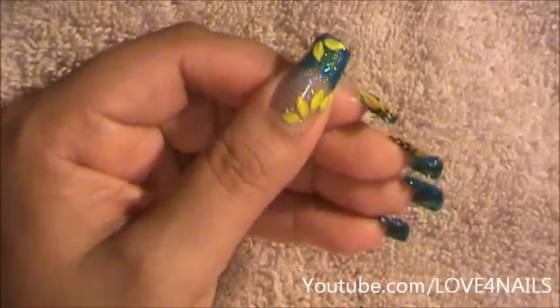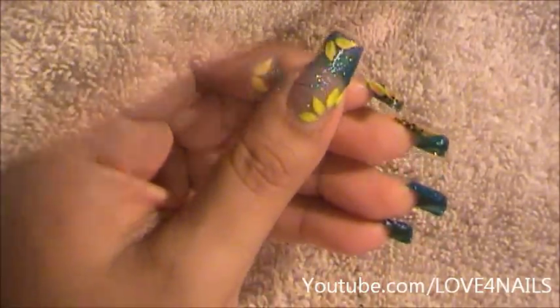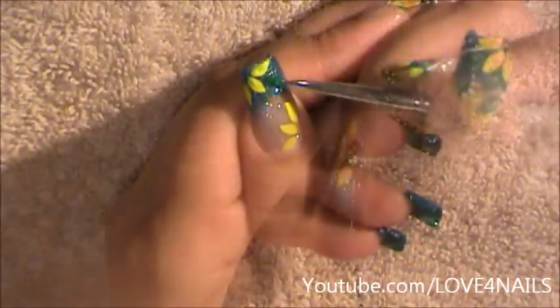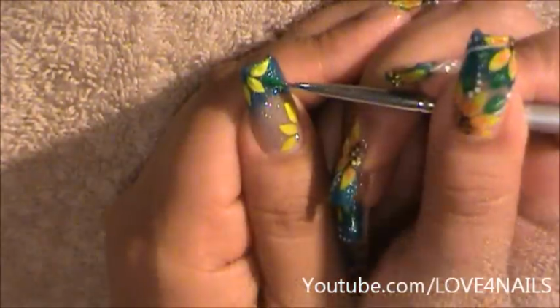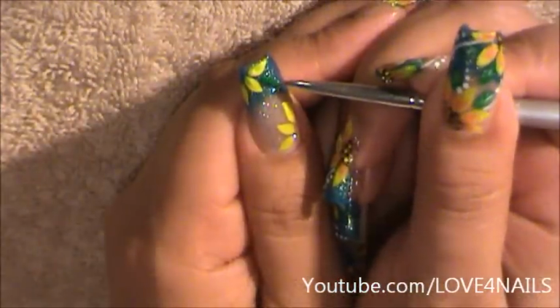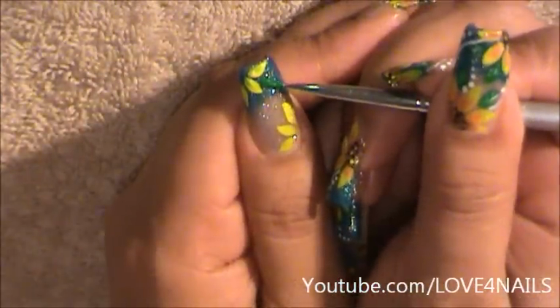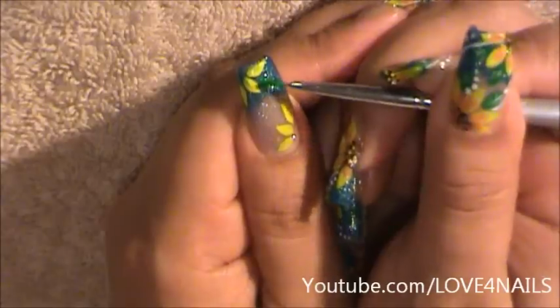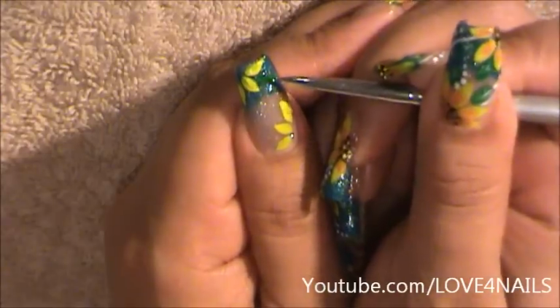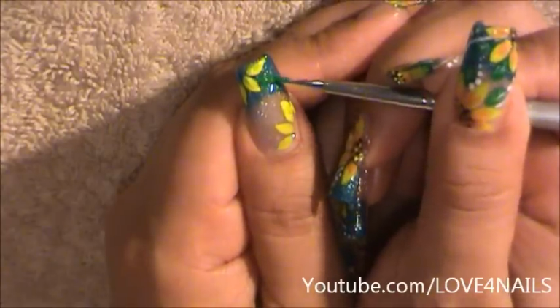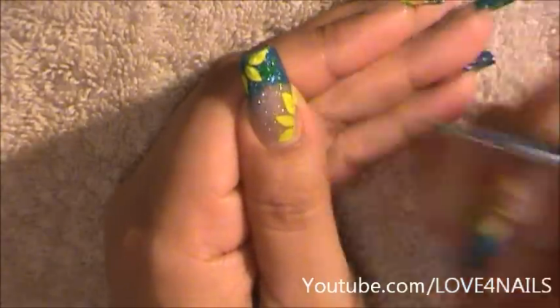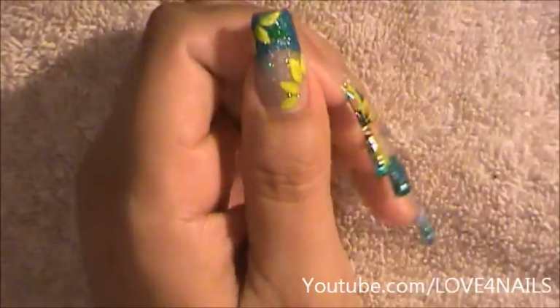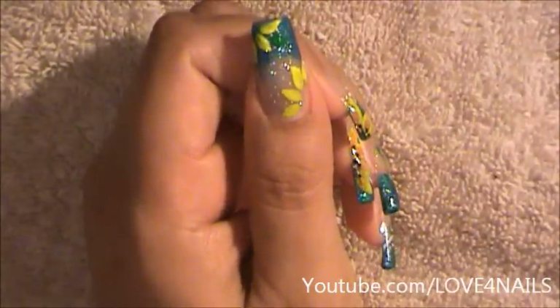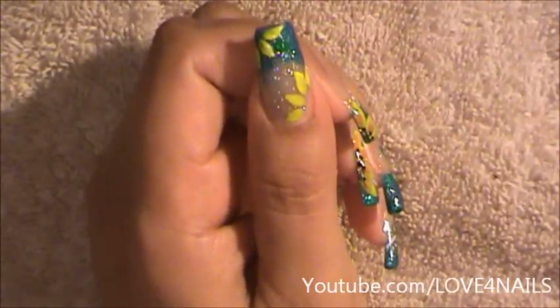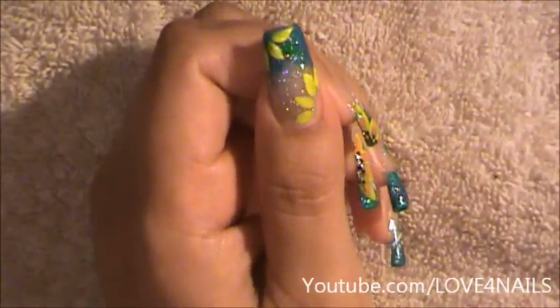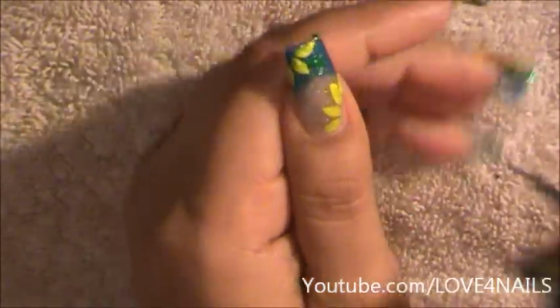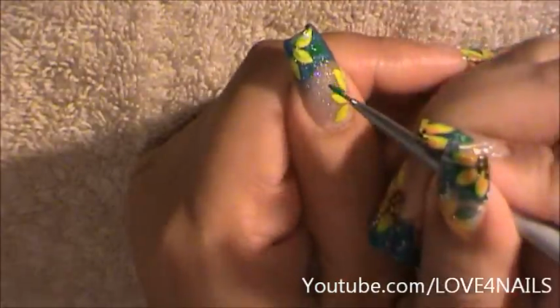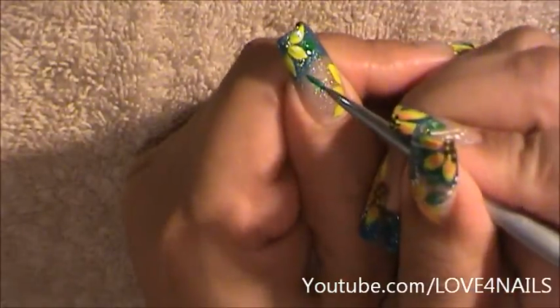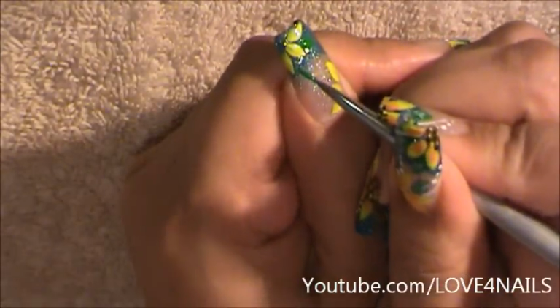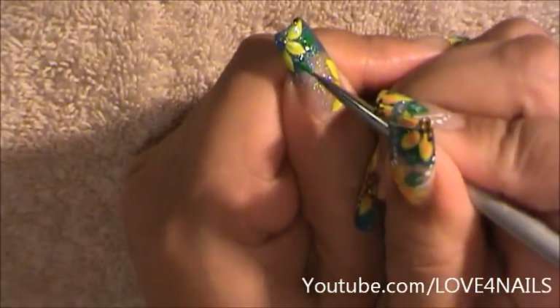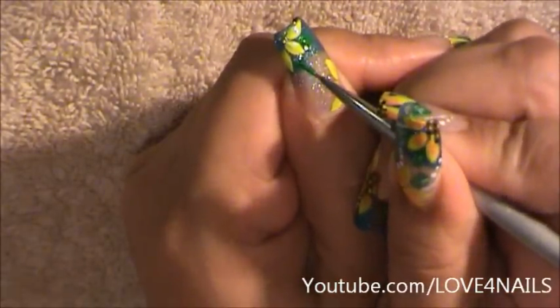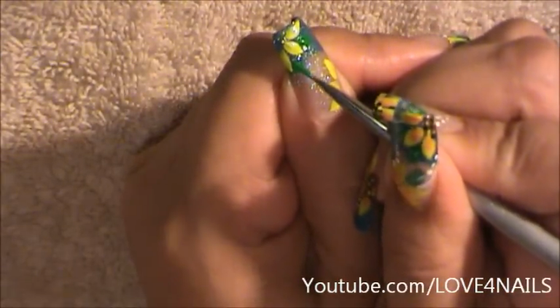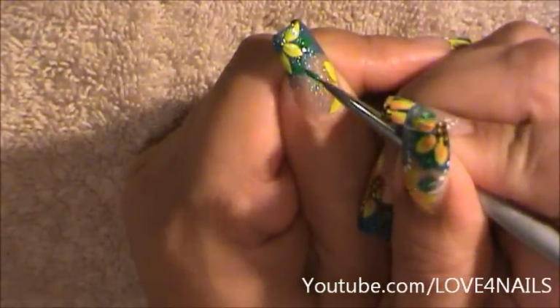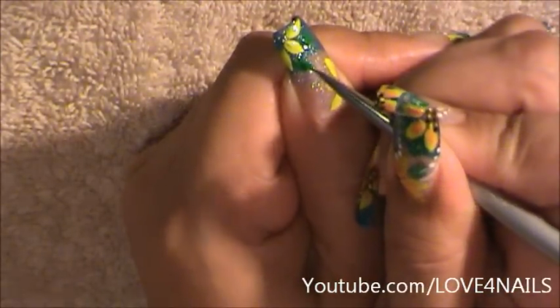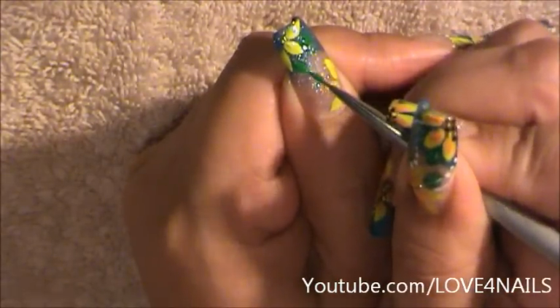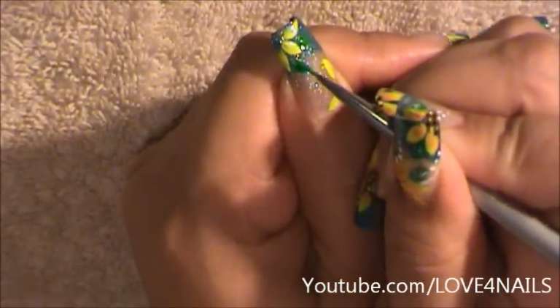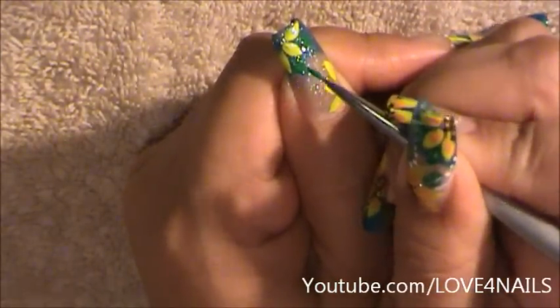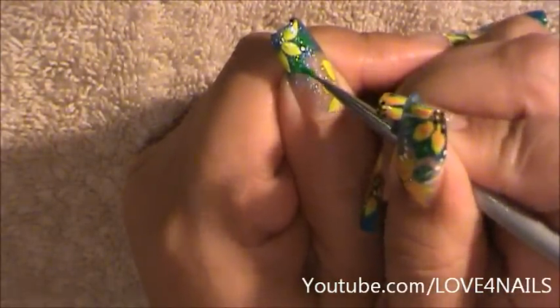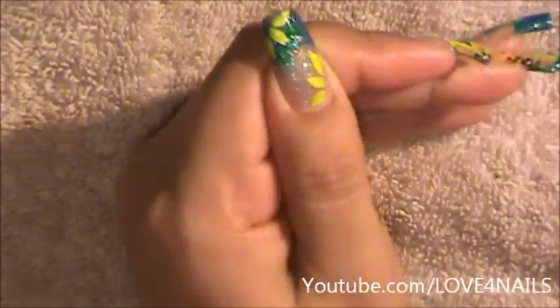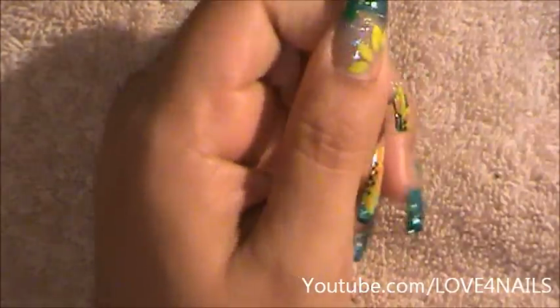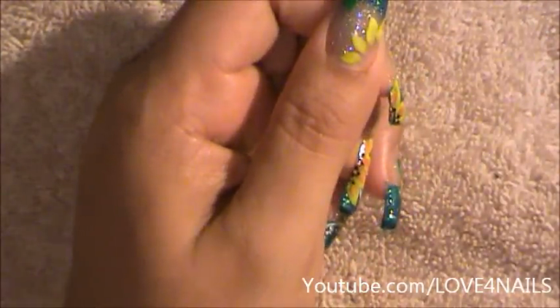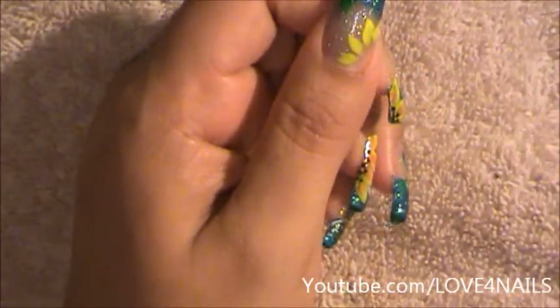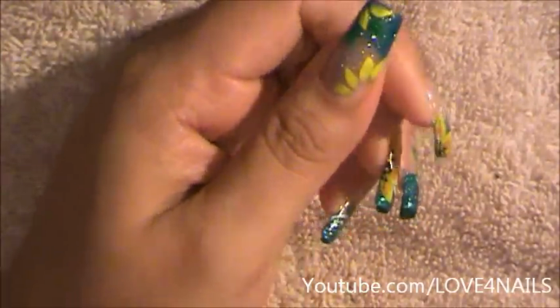I've moved over to some green and all I'm going to do is some leaf shapes. I'm going to be creating two of them — one on the top flower and then two on the bottom flower.